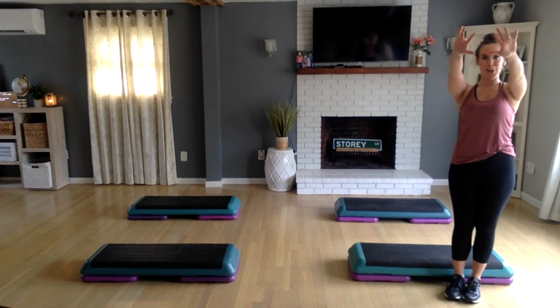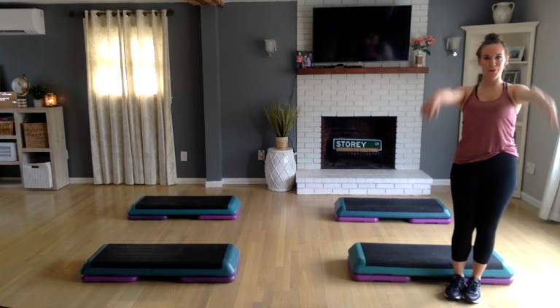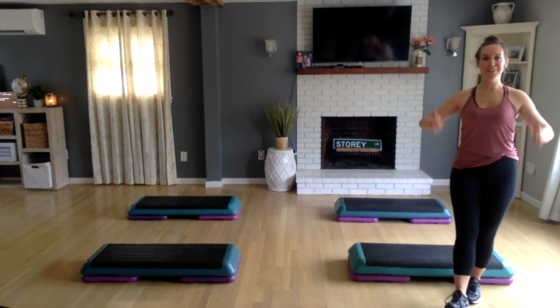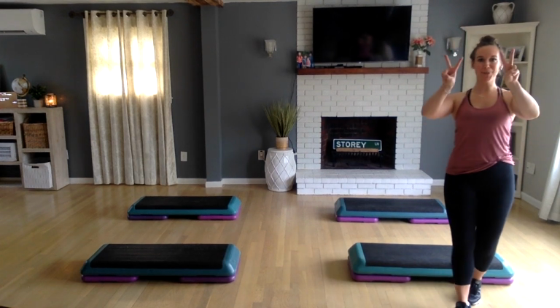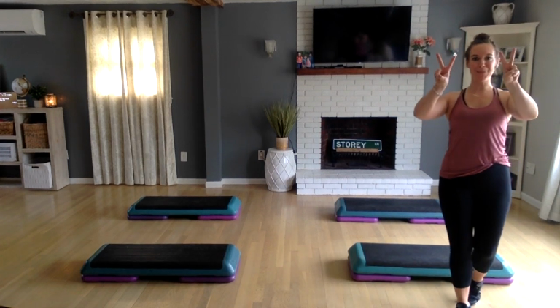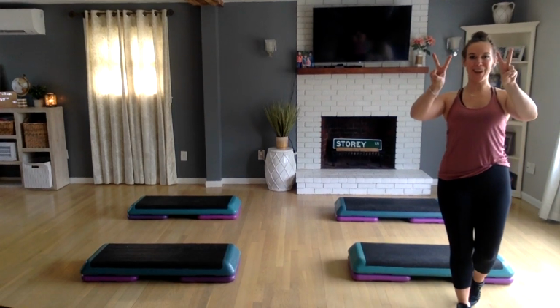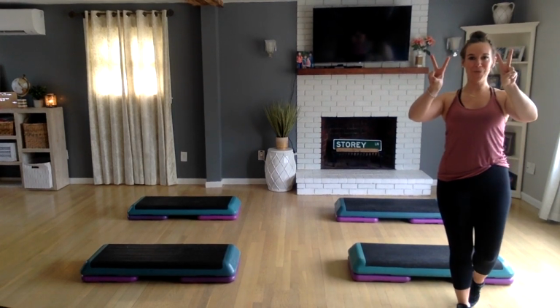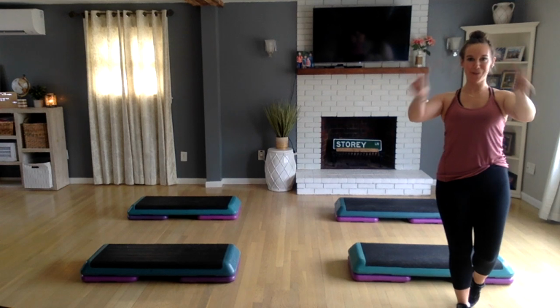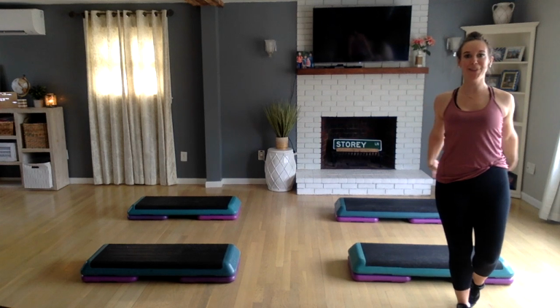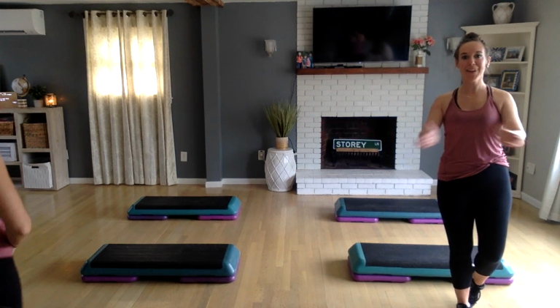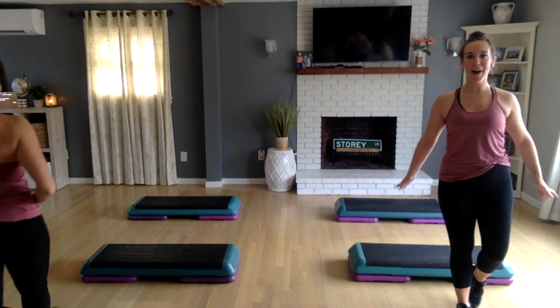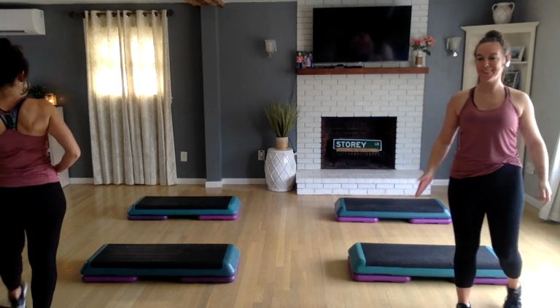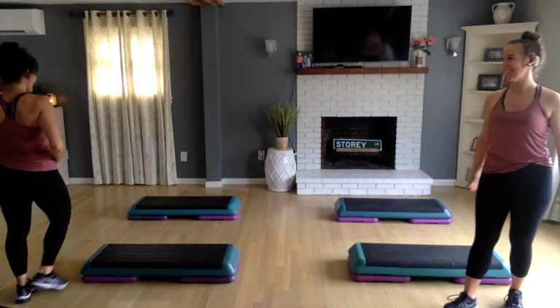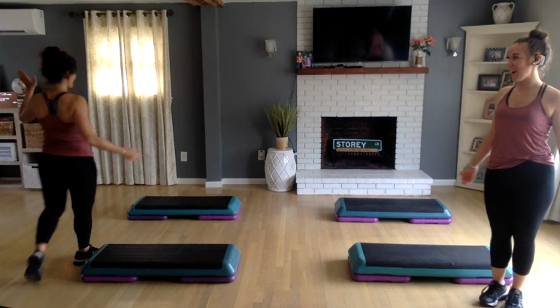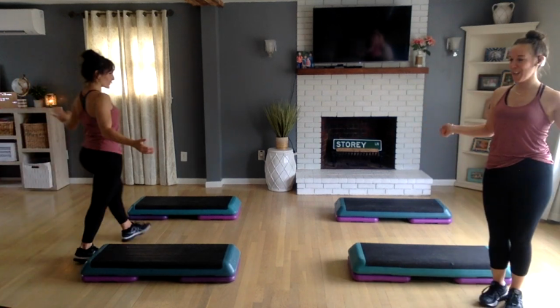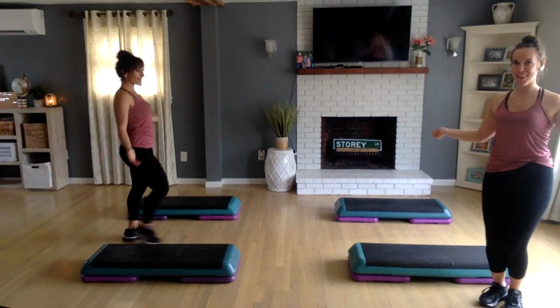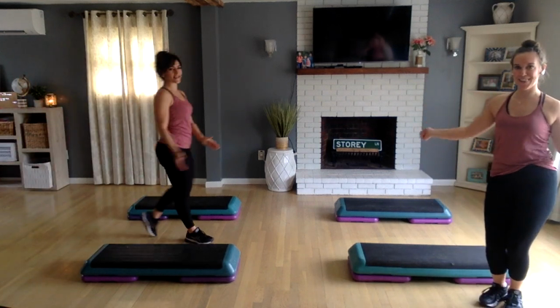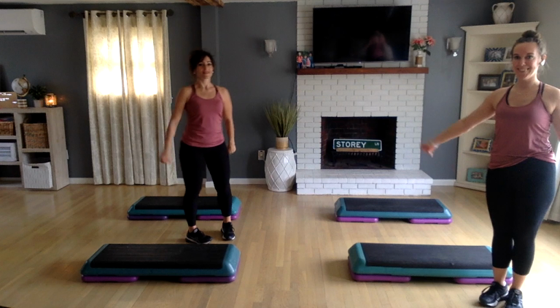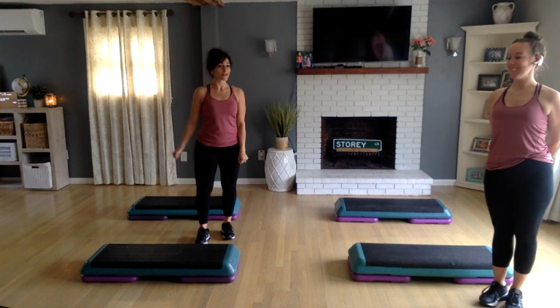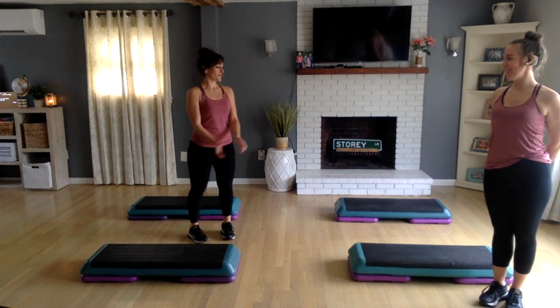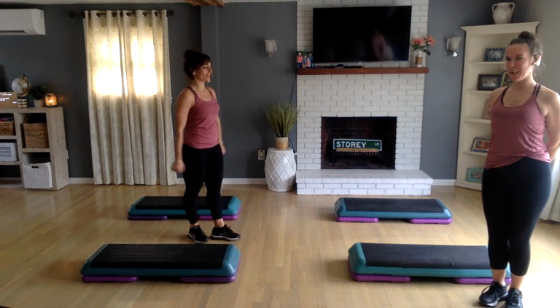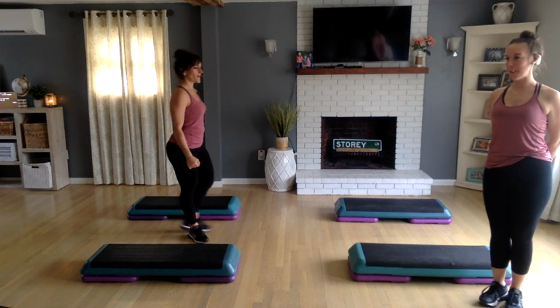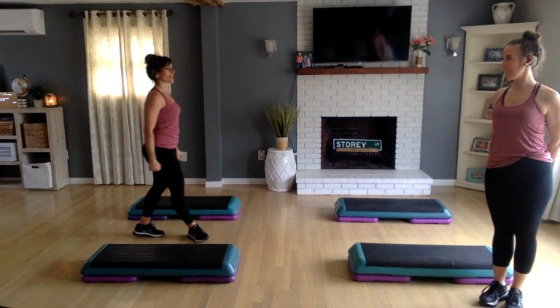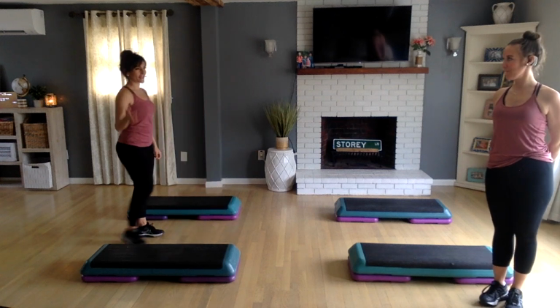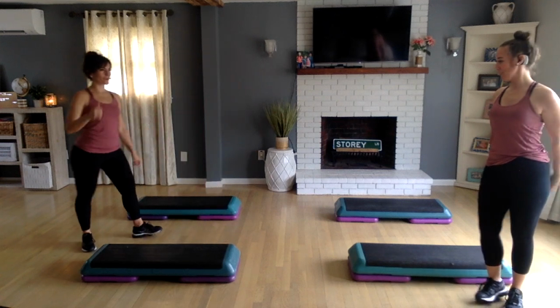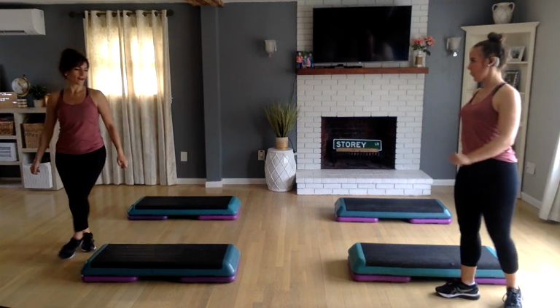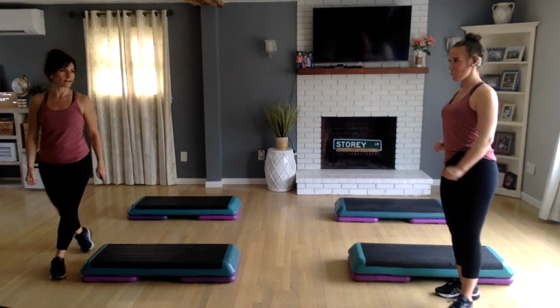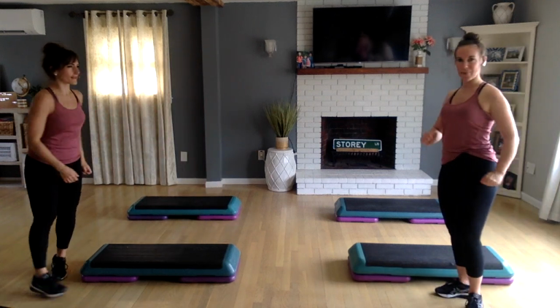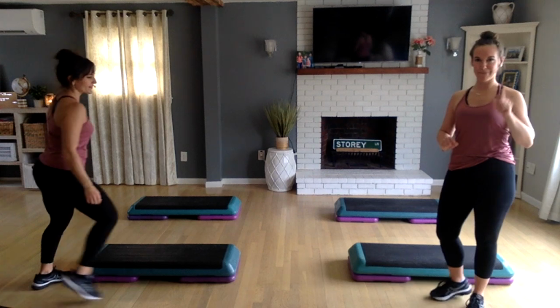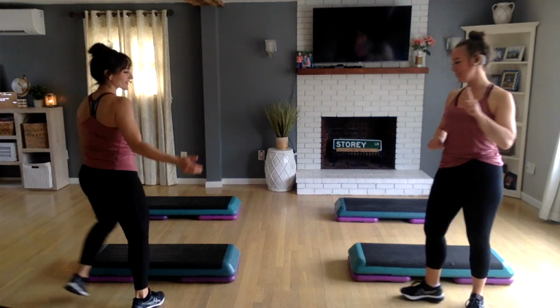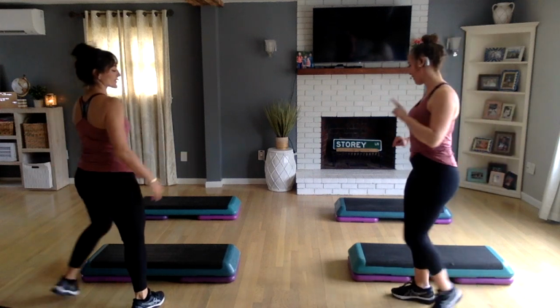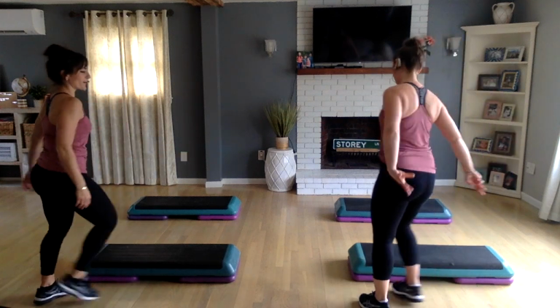Hello! Double step today! We haven't done one of these in a while. I'm excited! We haven't! Double step. Look how exciting. Let's get that food back out of there. What is that? Let's just get going.